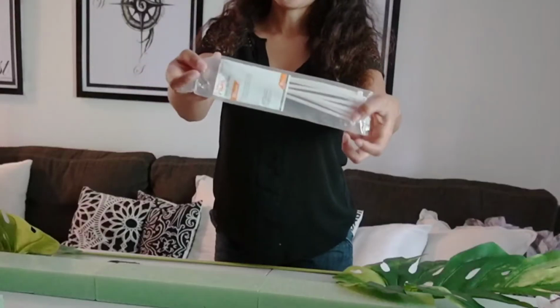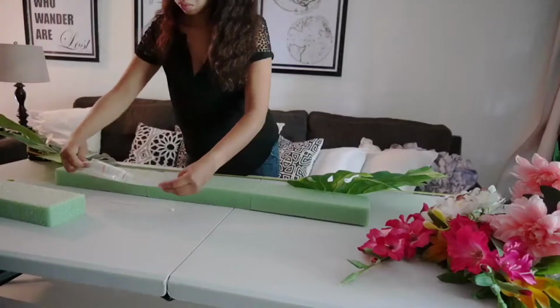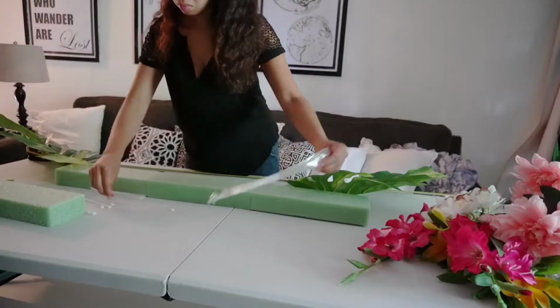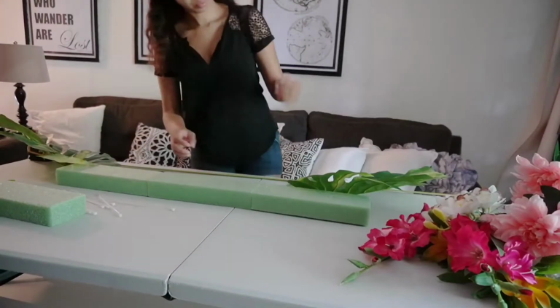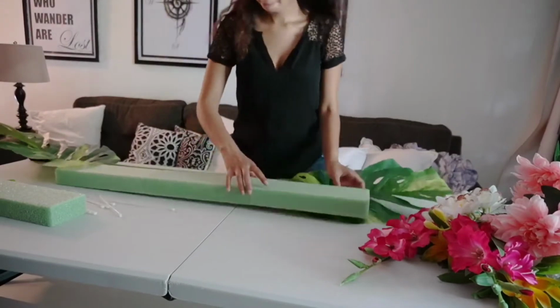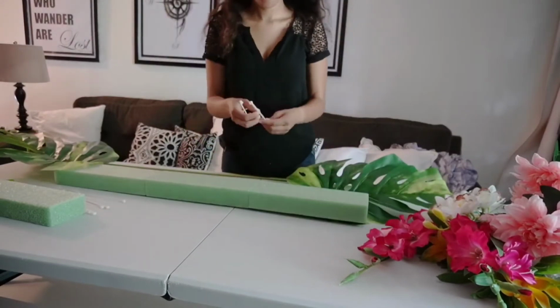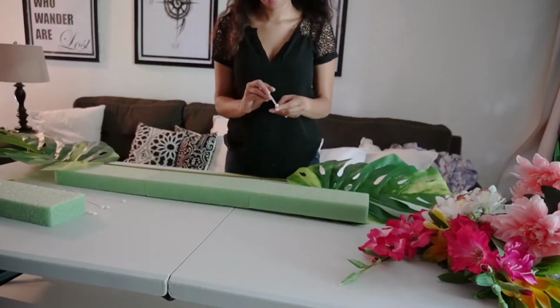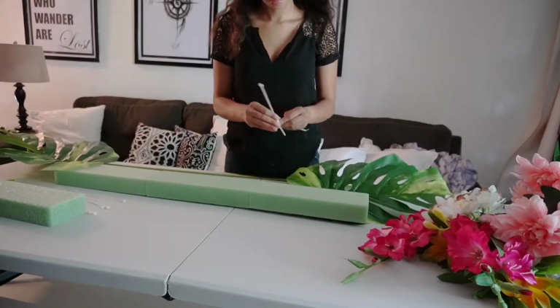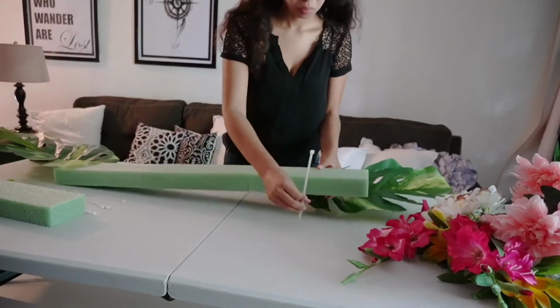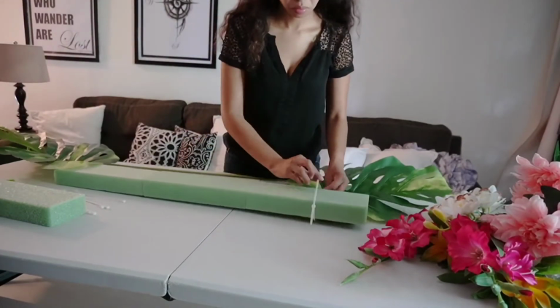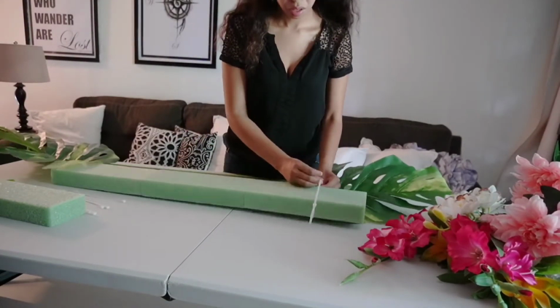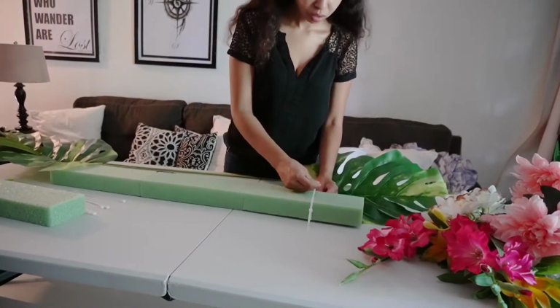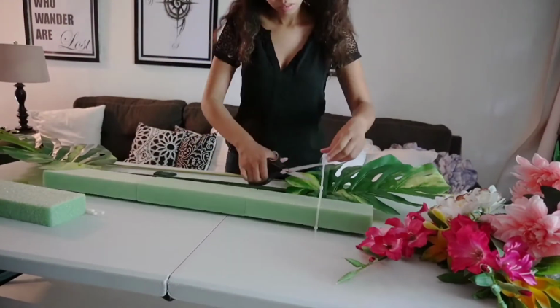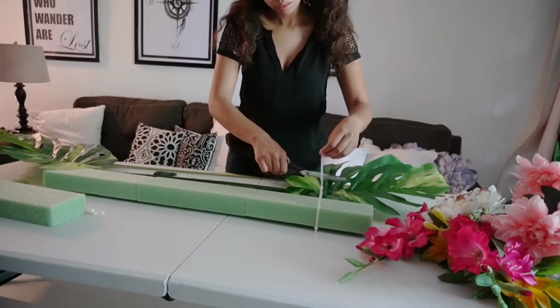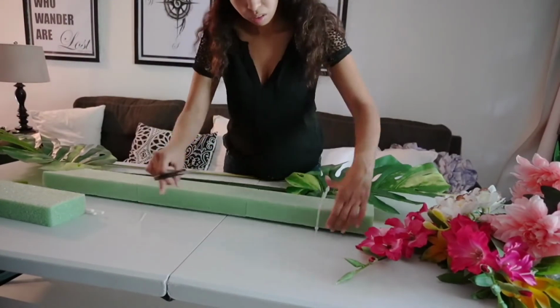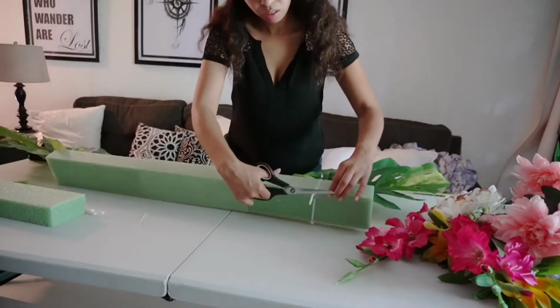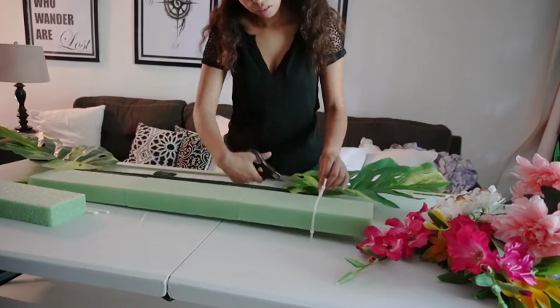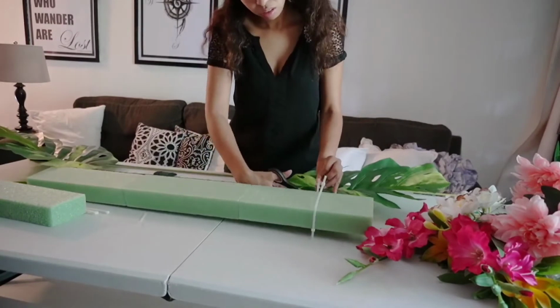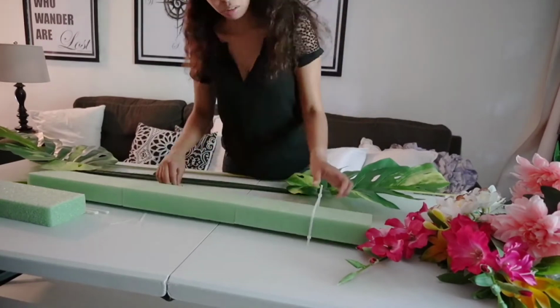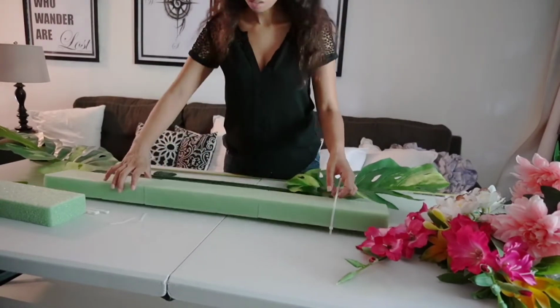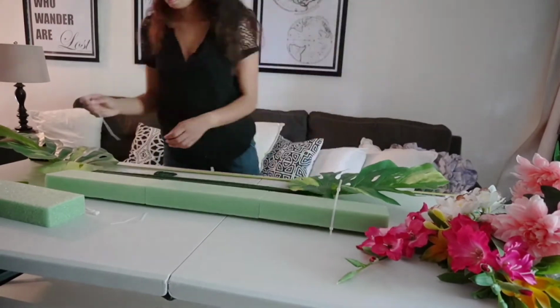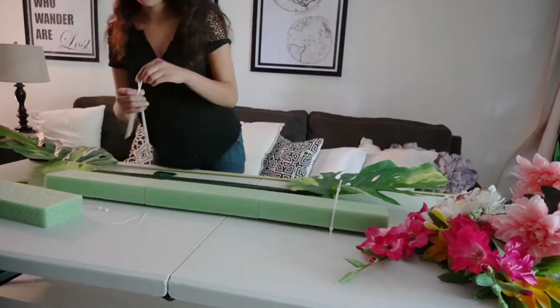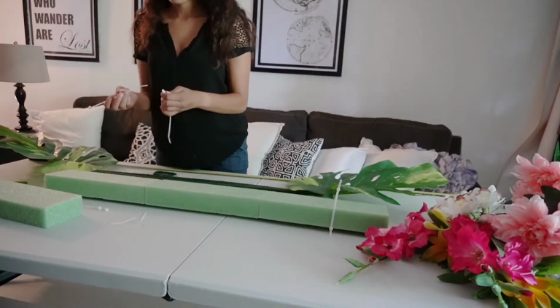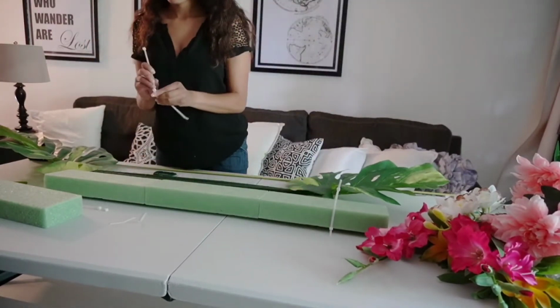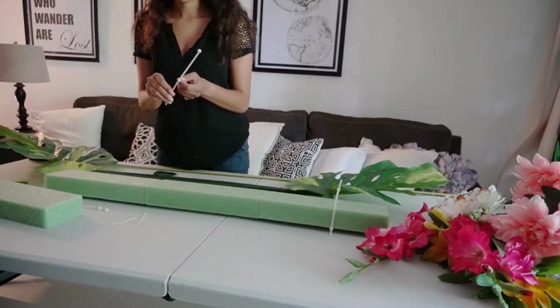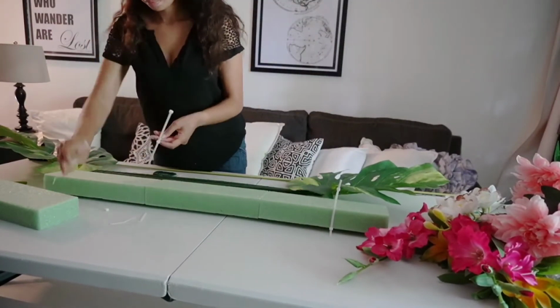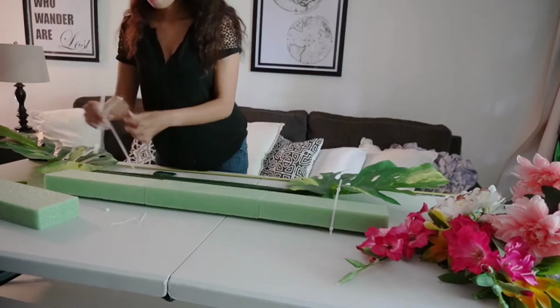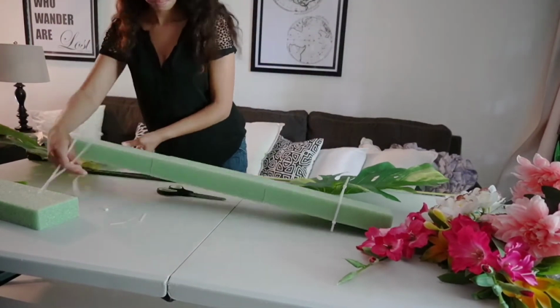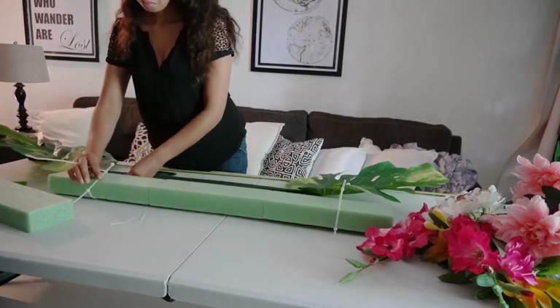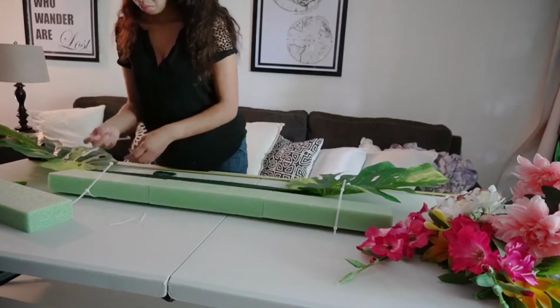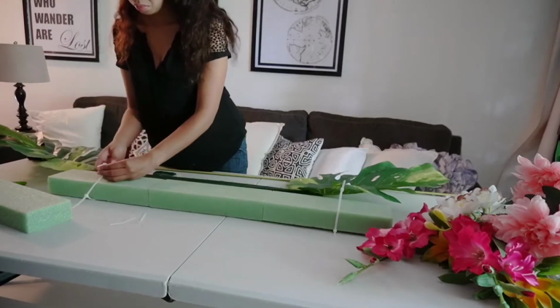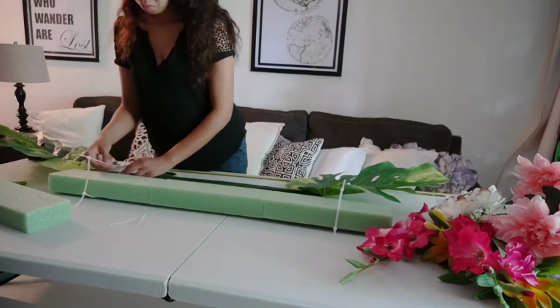The next thing you want to do is figure out how you're attaching this to whatever backdrop you're using. In this case we used zip ties so that we could easily just slide it right on.